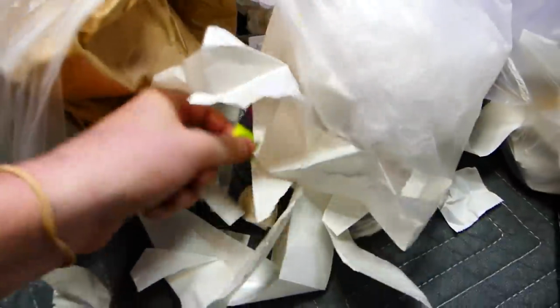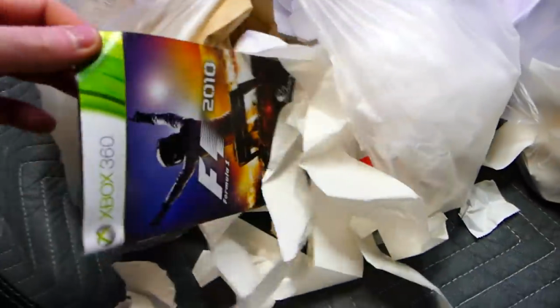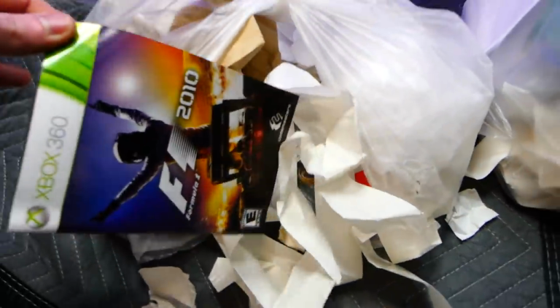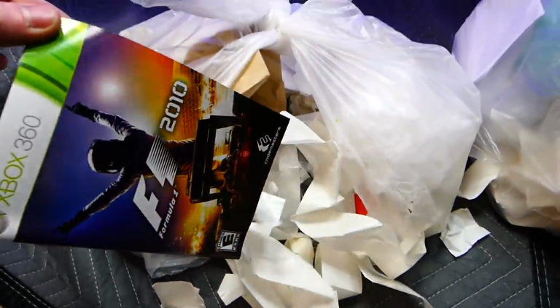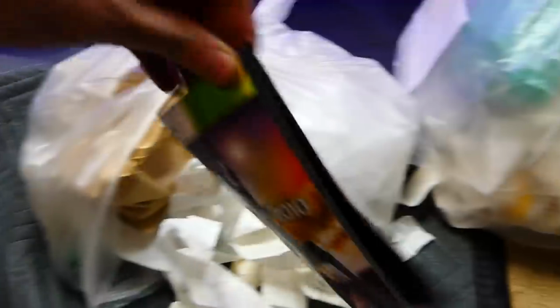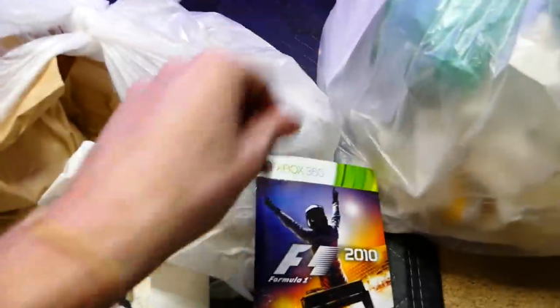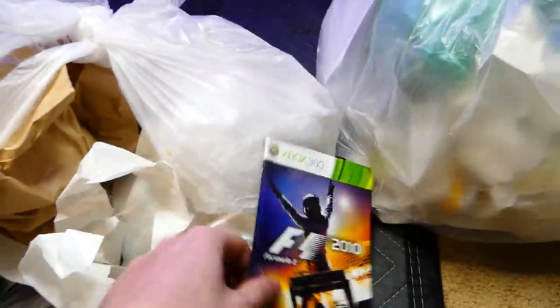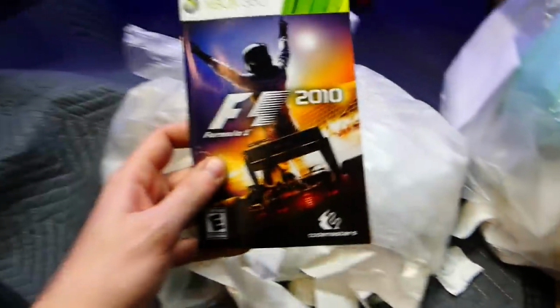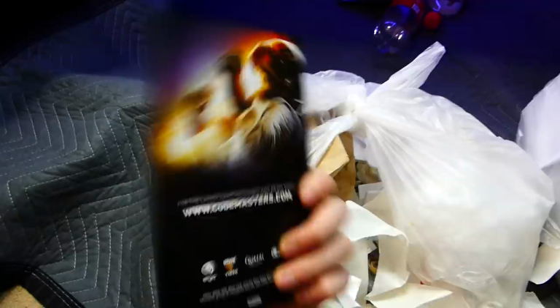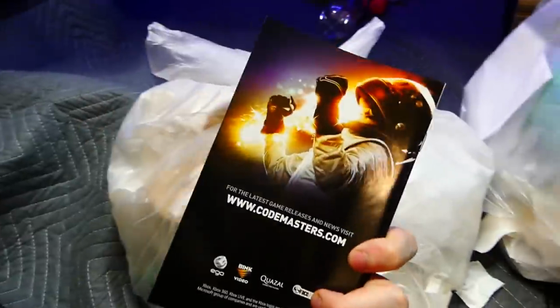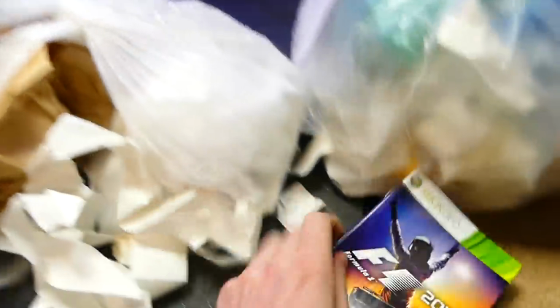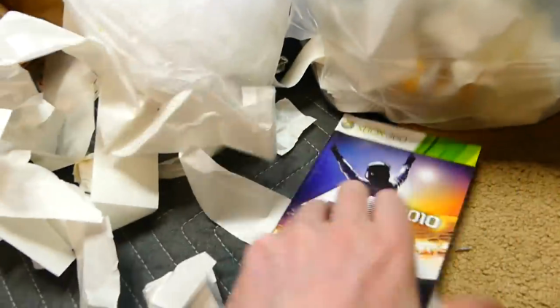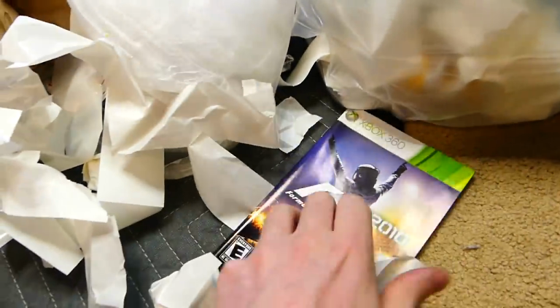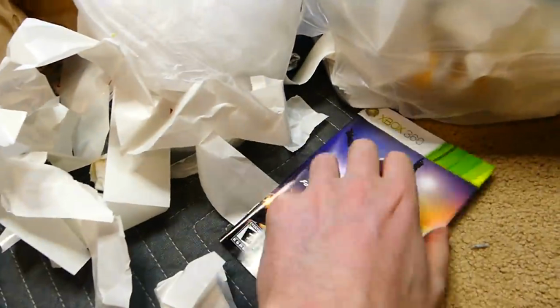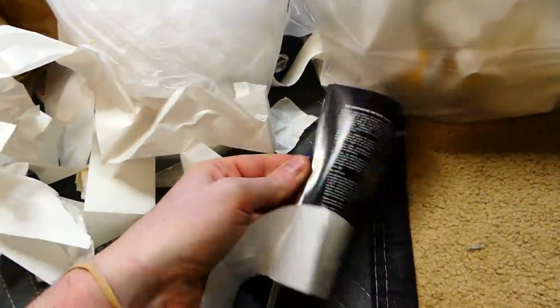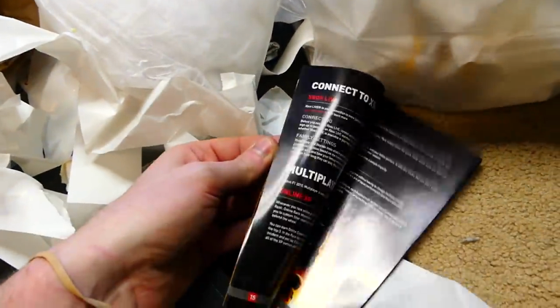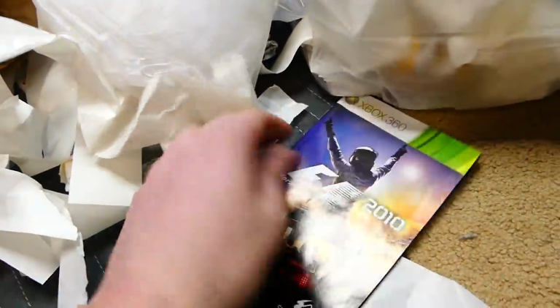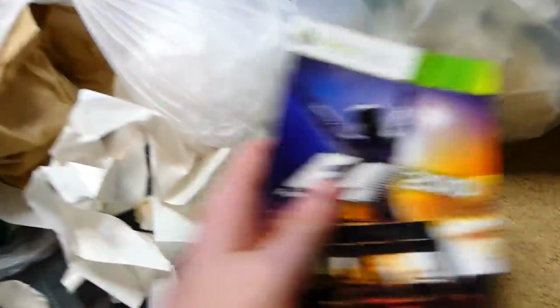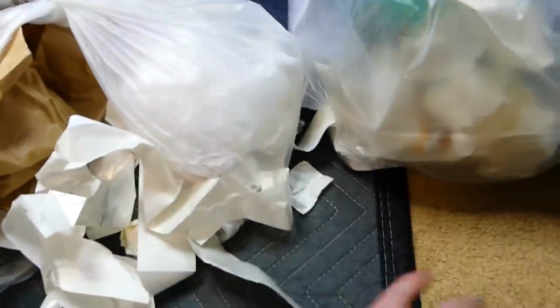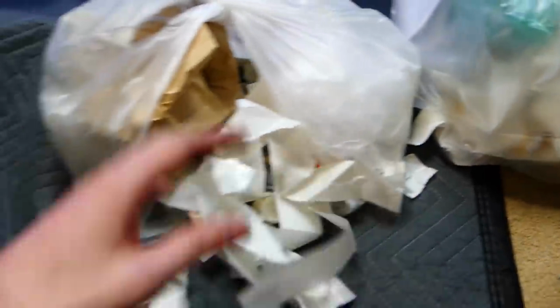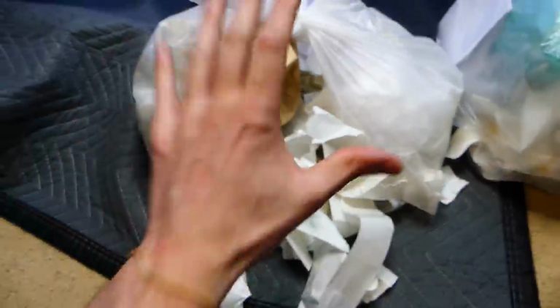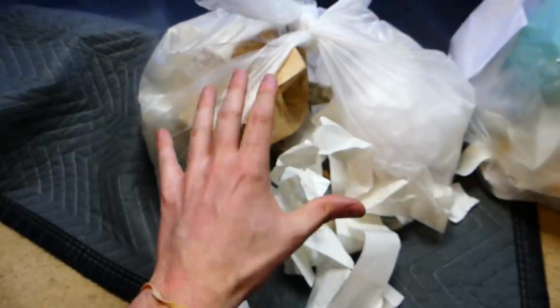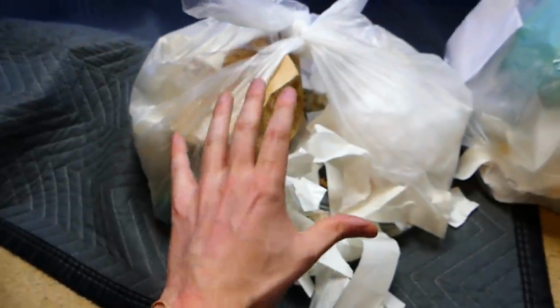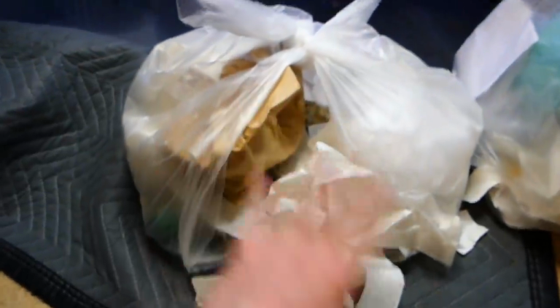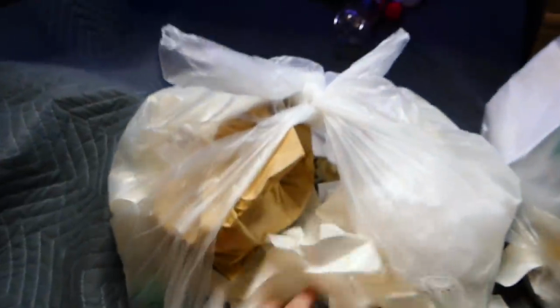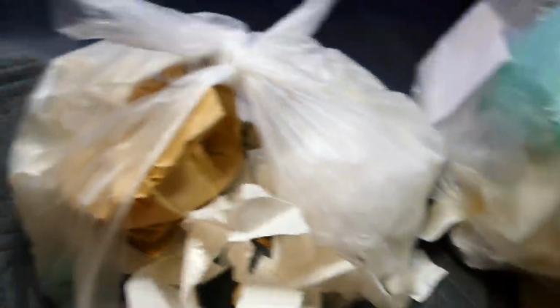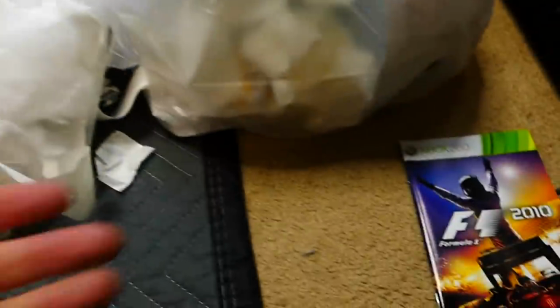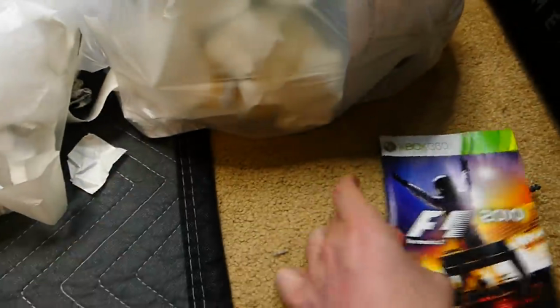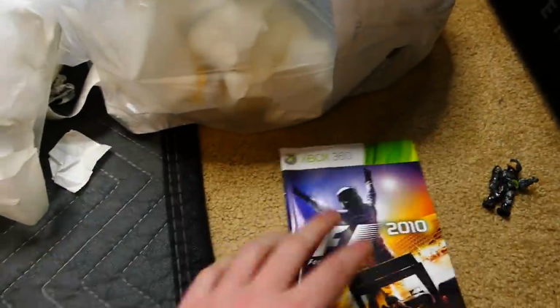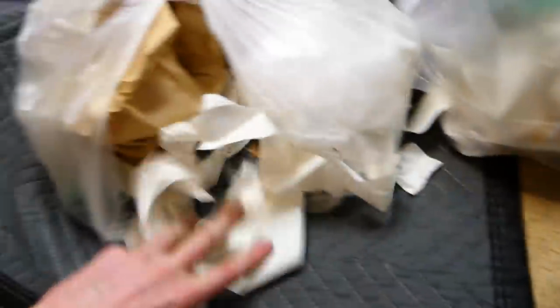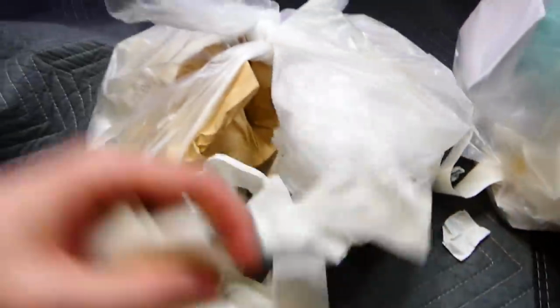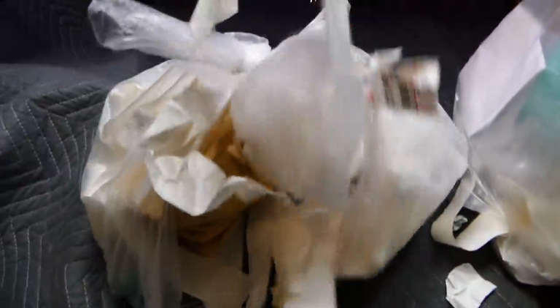Looks like we have a manual for Formula One 2010 for the Xbox 360. Definitely keep it. Definitely a lot more in this bag than I thought there was going to be — I know it's just a bunch of random stuff, but hey, at least it's something.